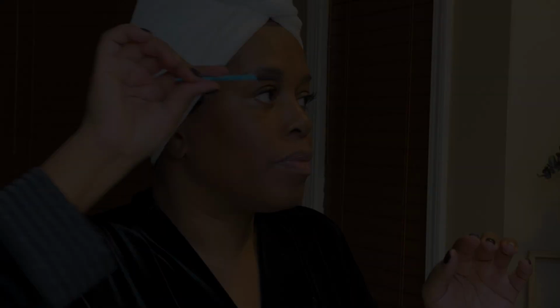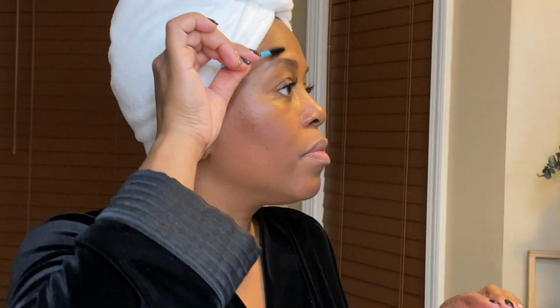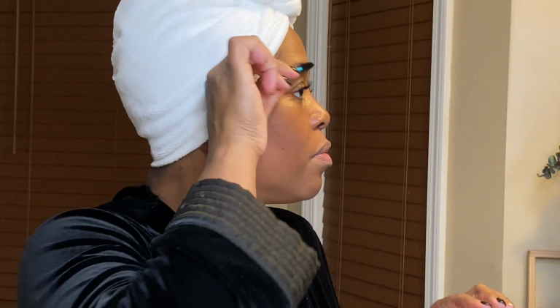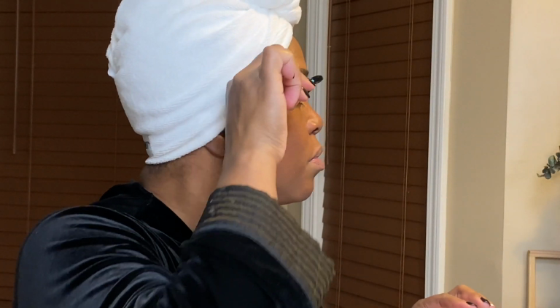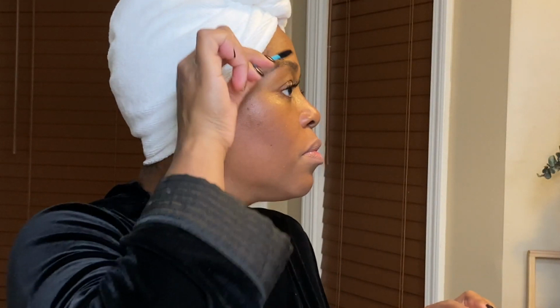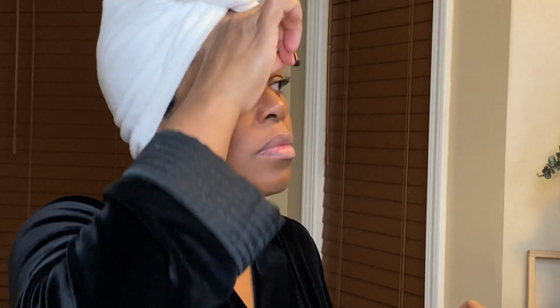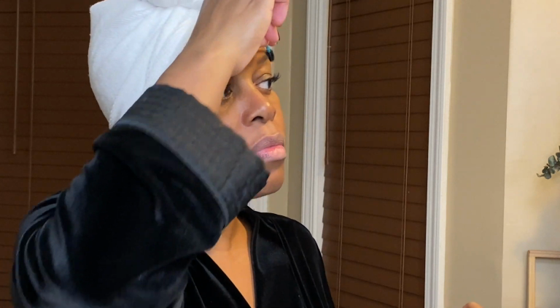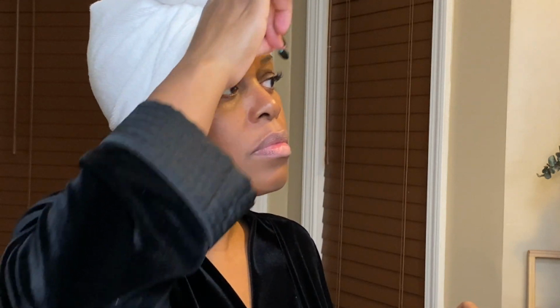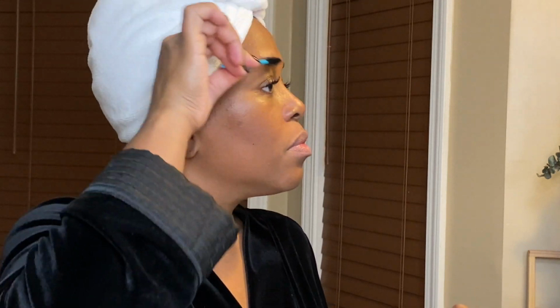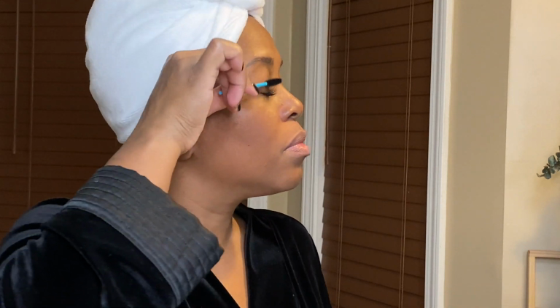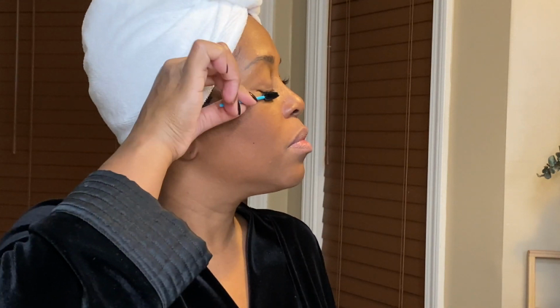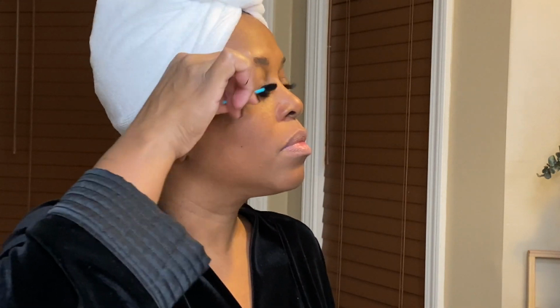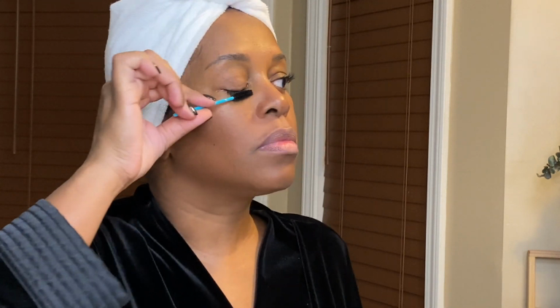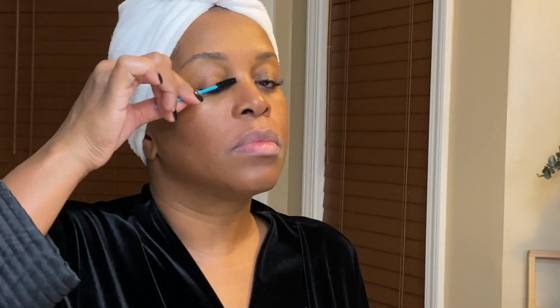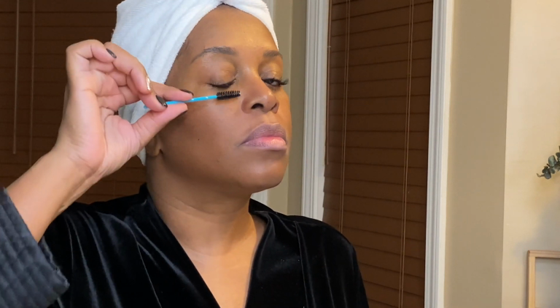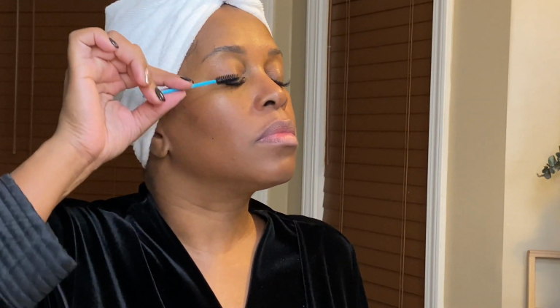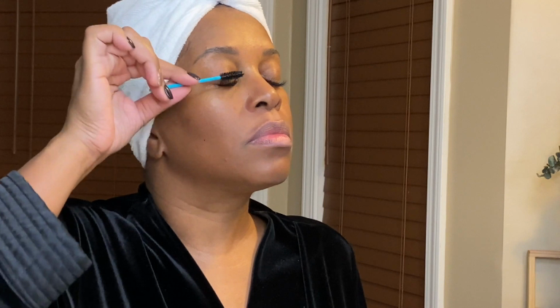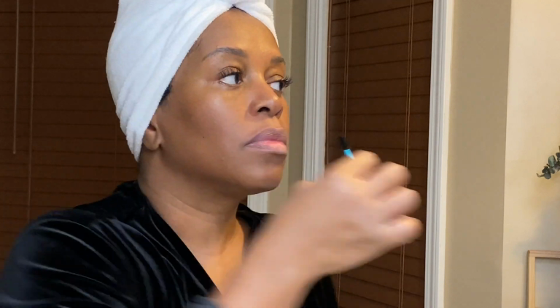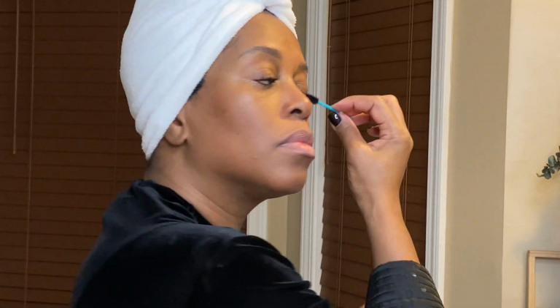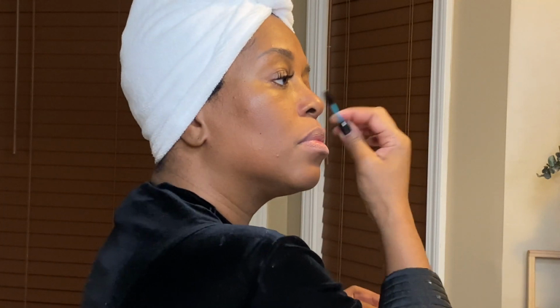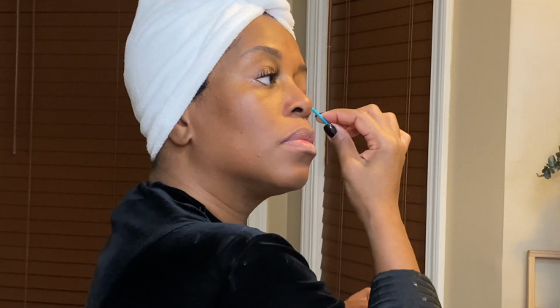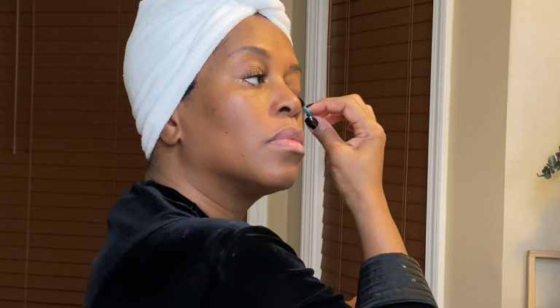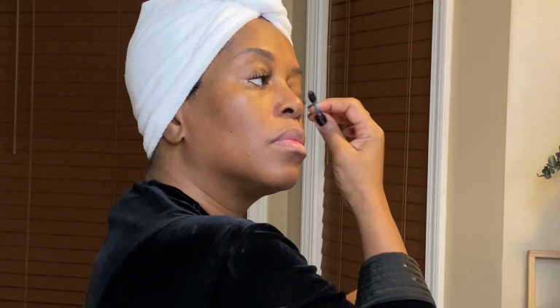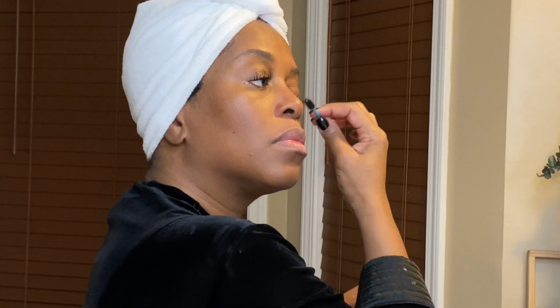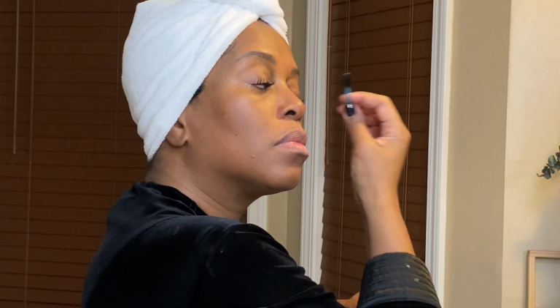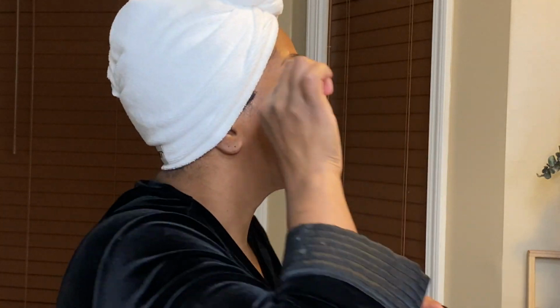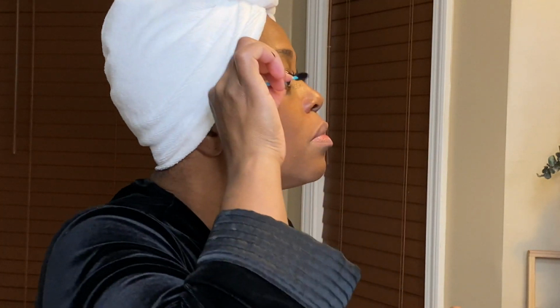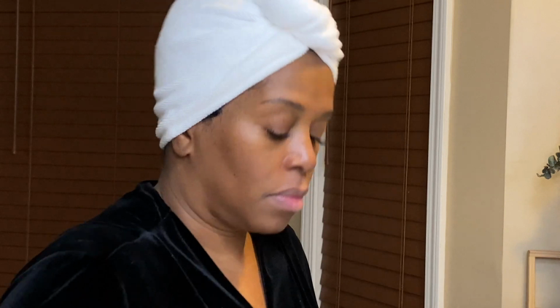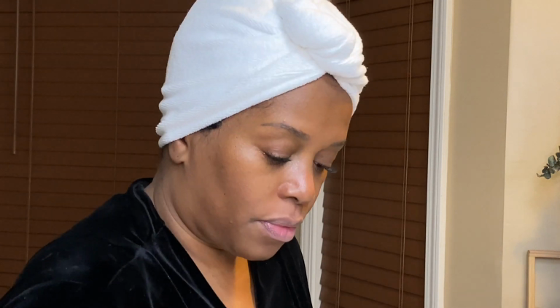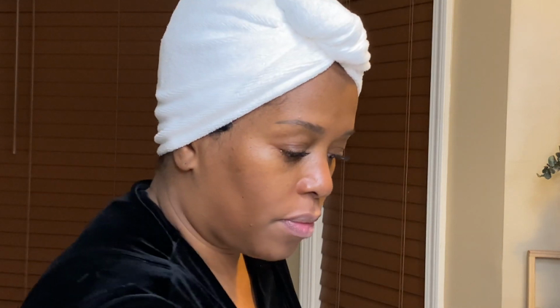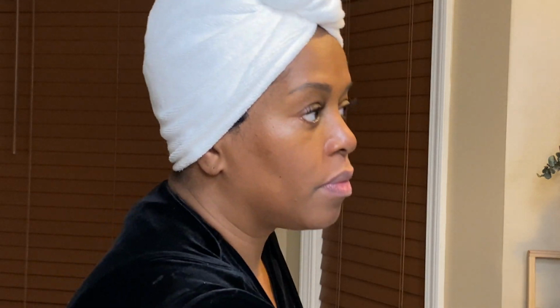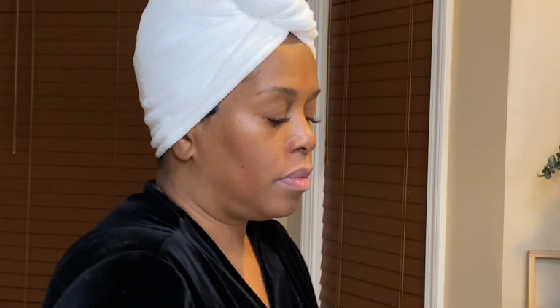I will just brush through my eyebrows as well as my lashes, making sure that my lashes are not stuck together and that they are nicely separated, clean, and coated well.